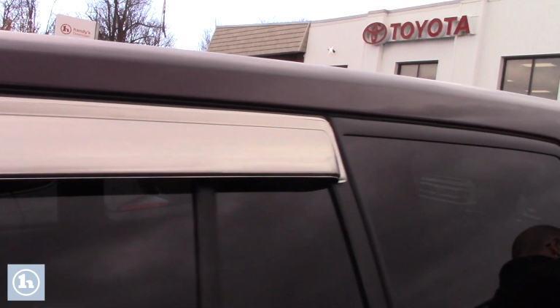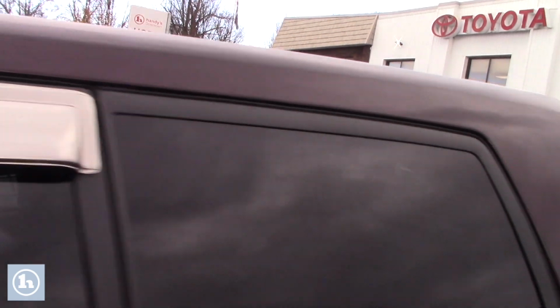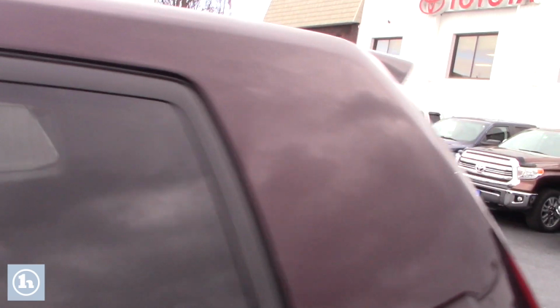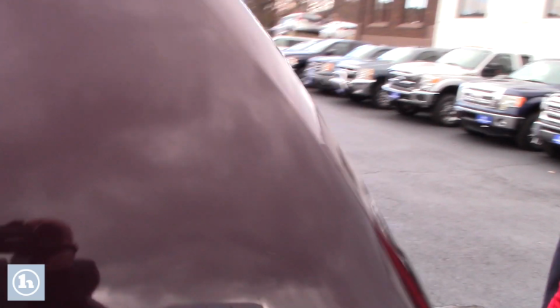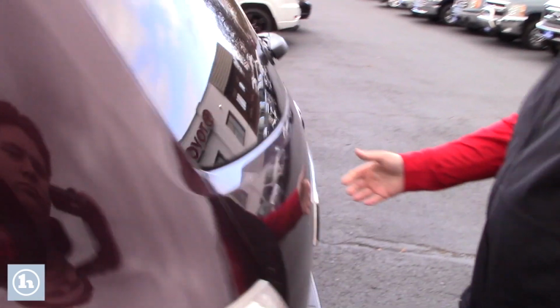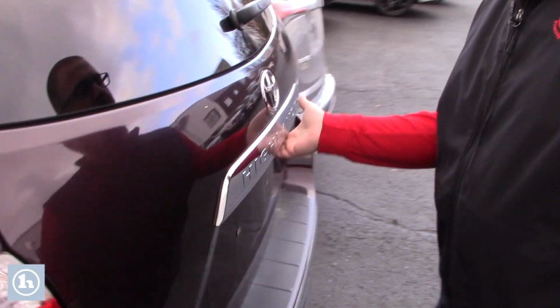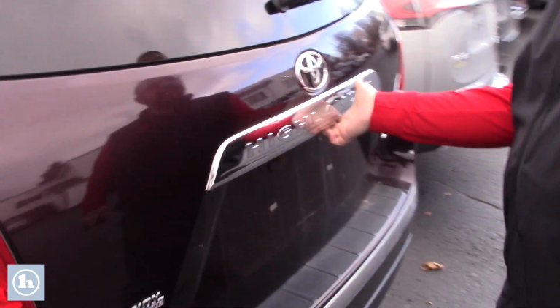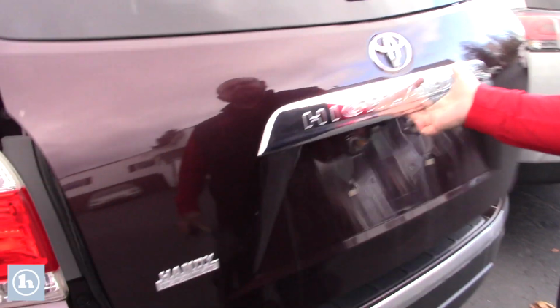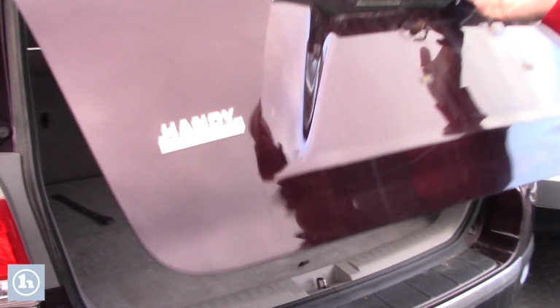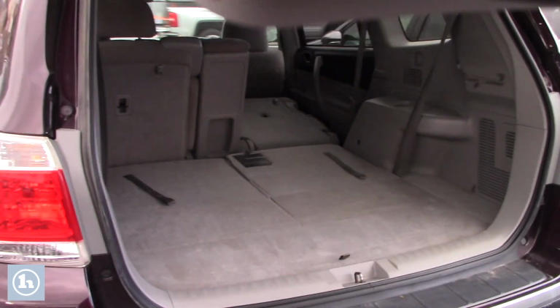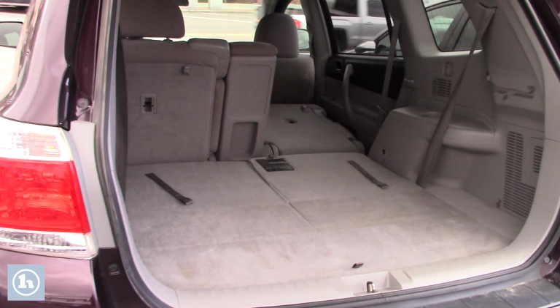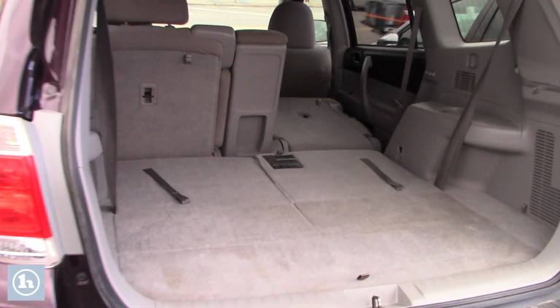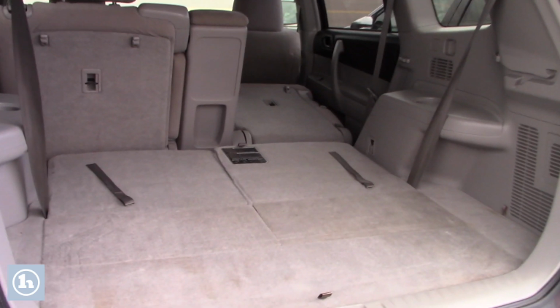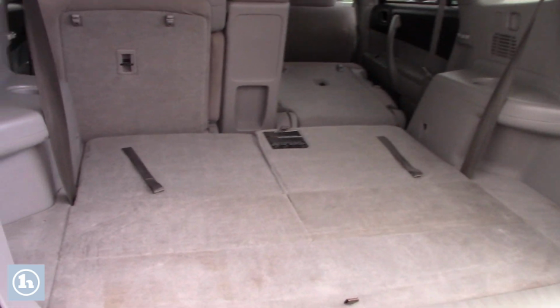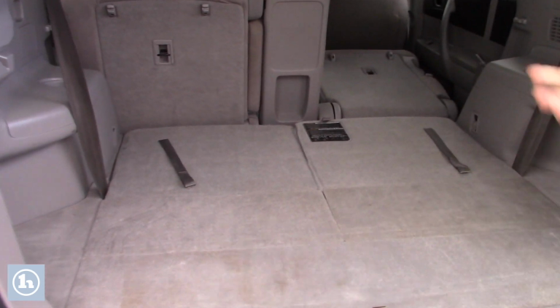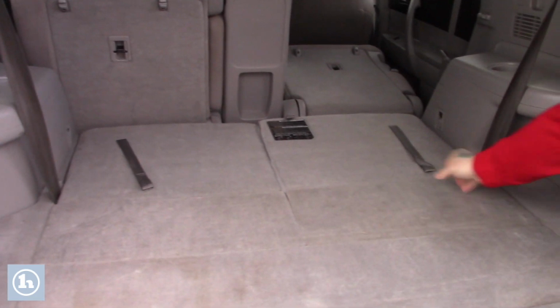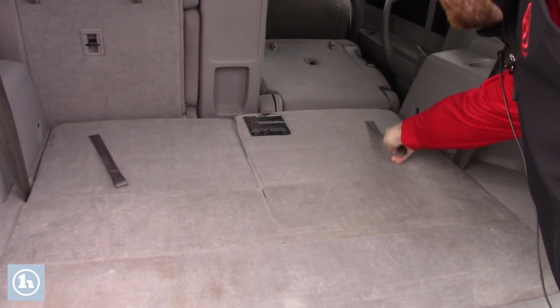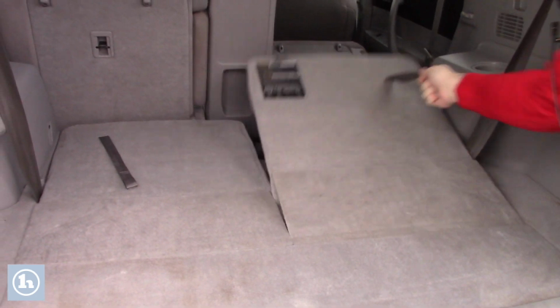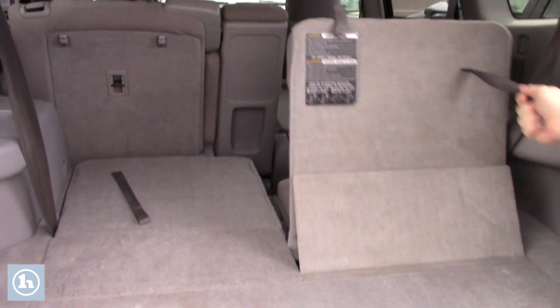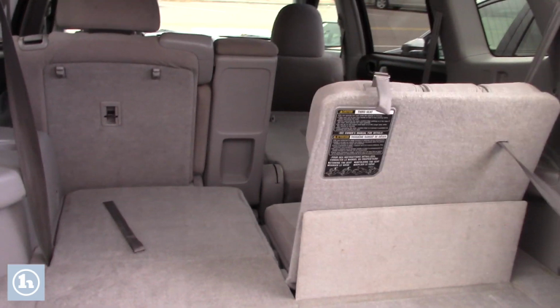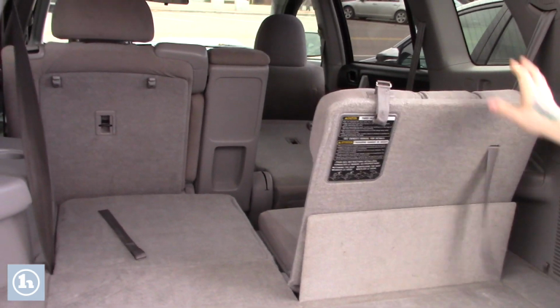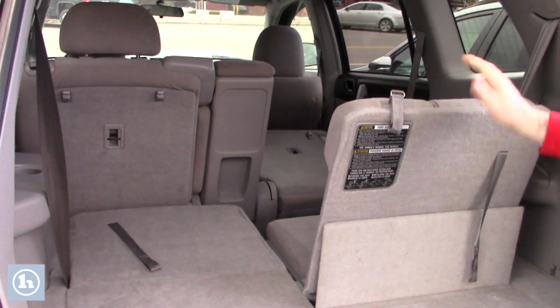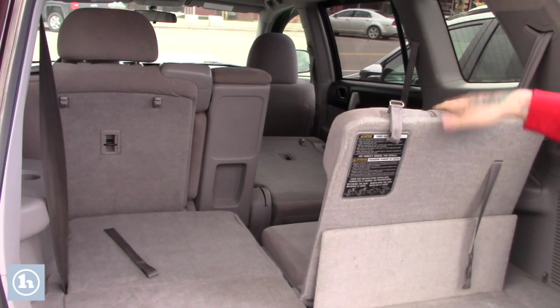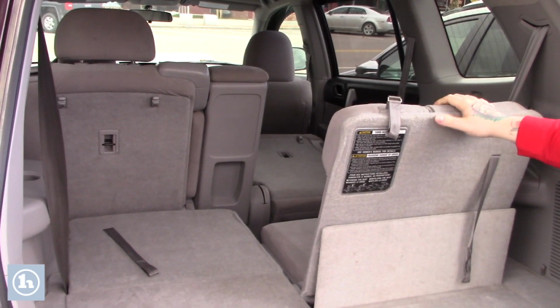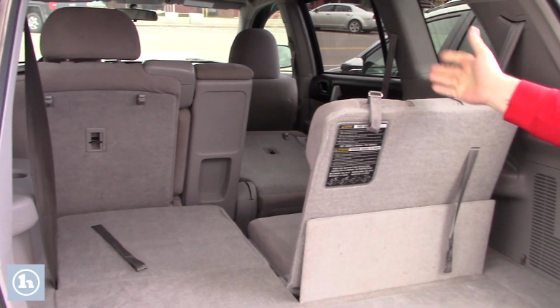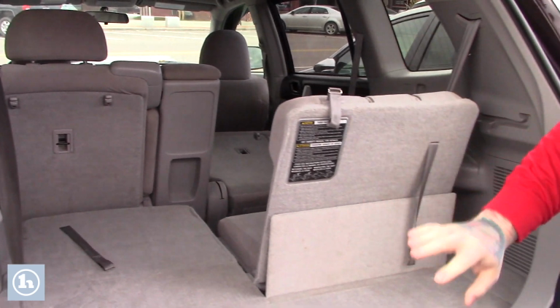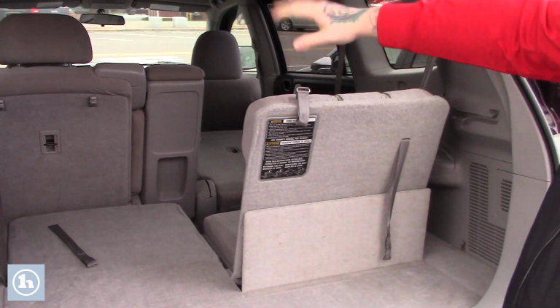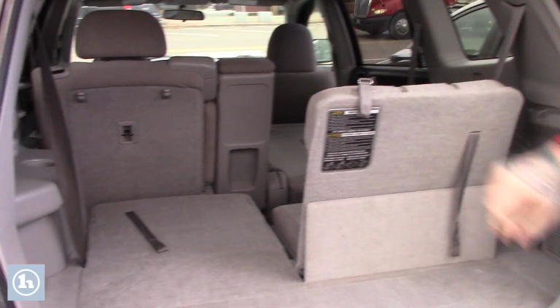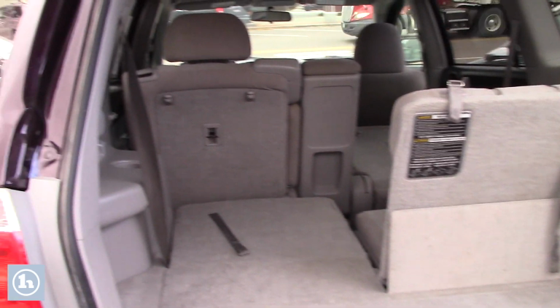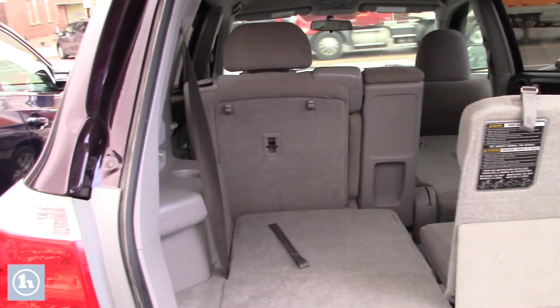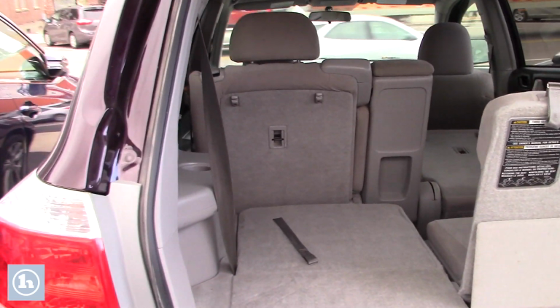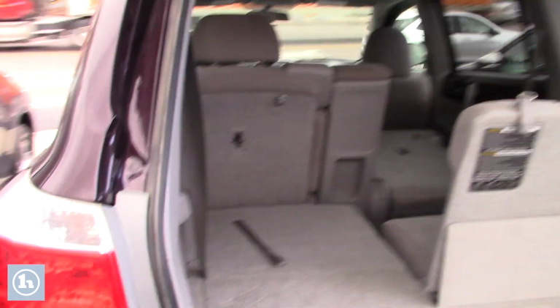Taking a look around the back inside the cargo space — plenty of space for storage back here. This does have the third row seating if you need the extra capacity for passengers; it easily folds up and down. As you can see, you can fold down the rear seats as well for extra cargo room if needed.